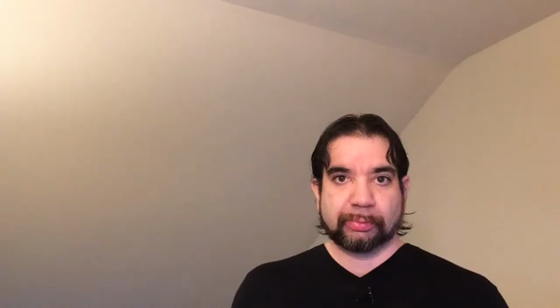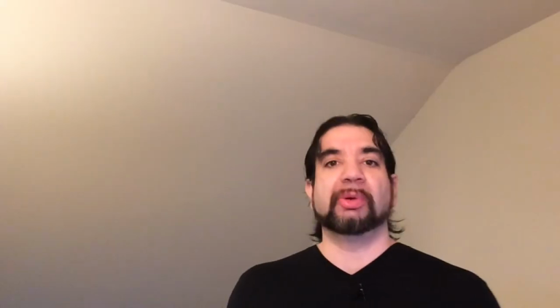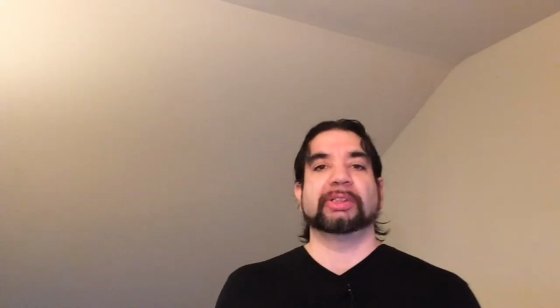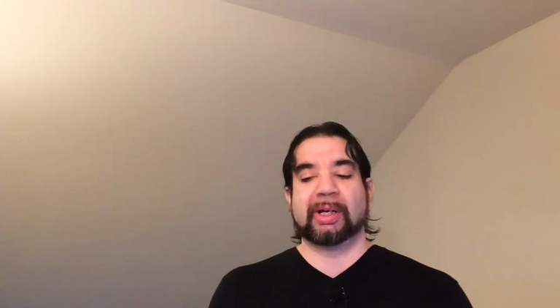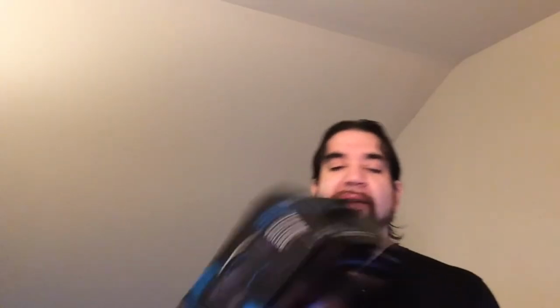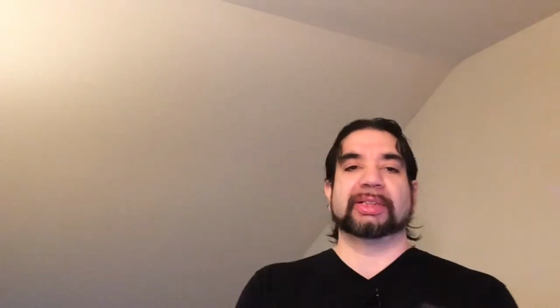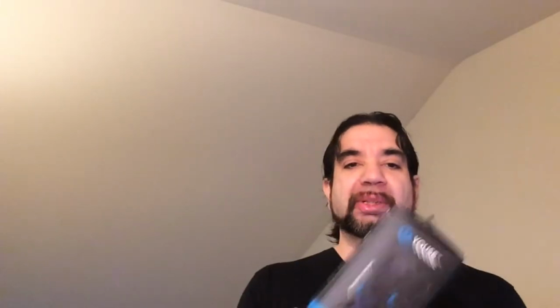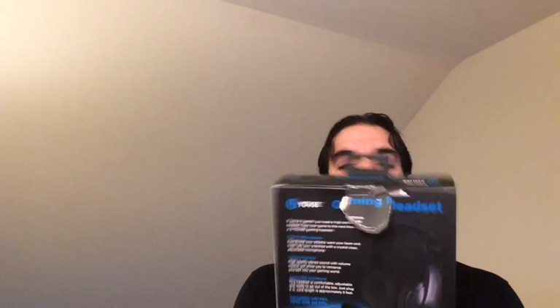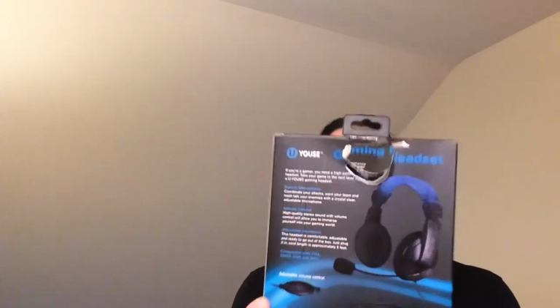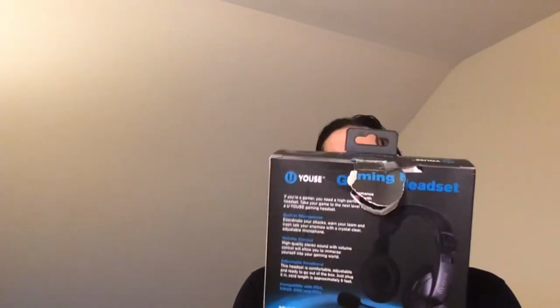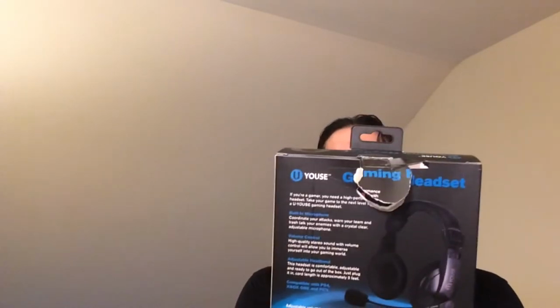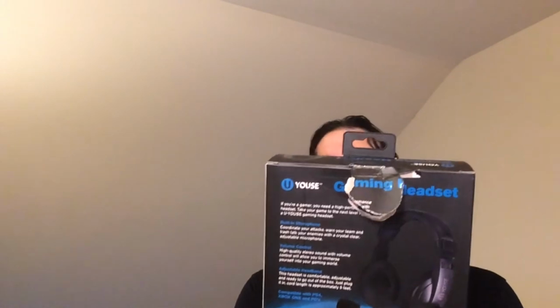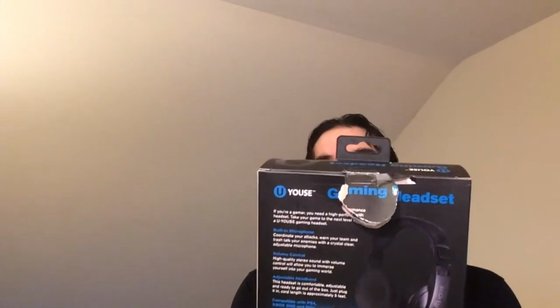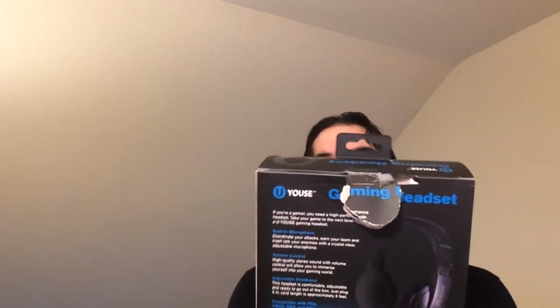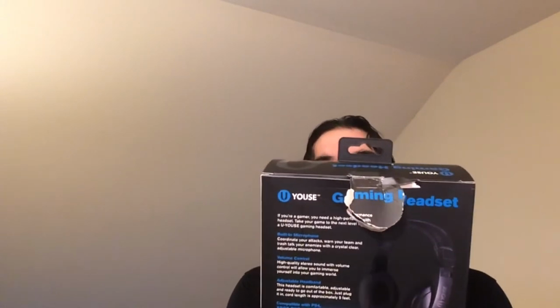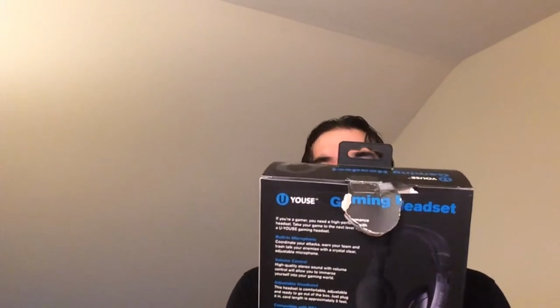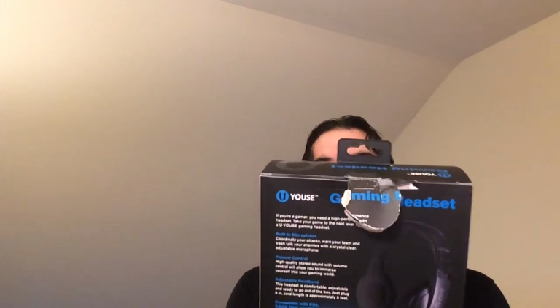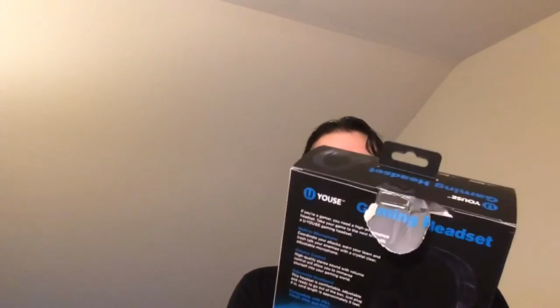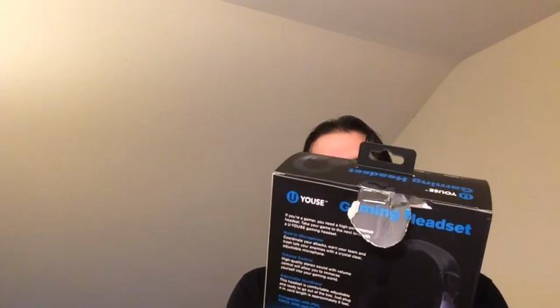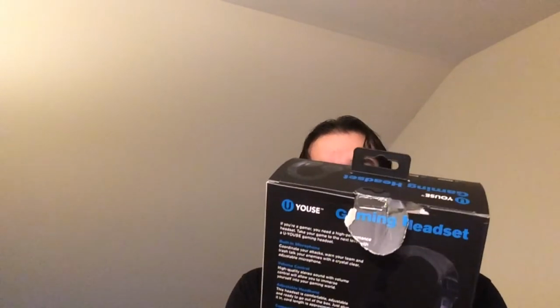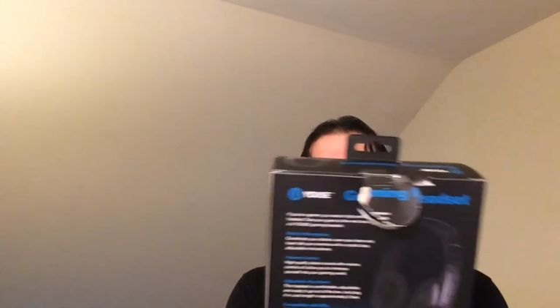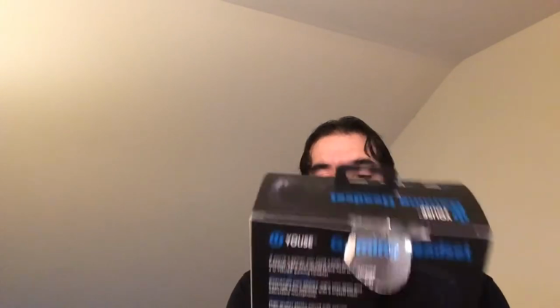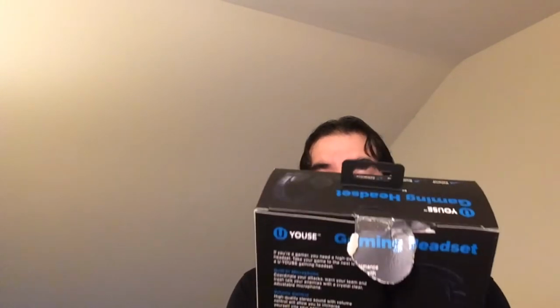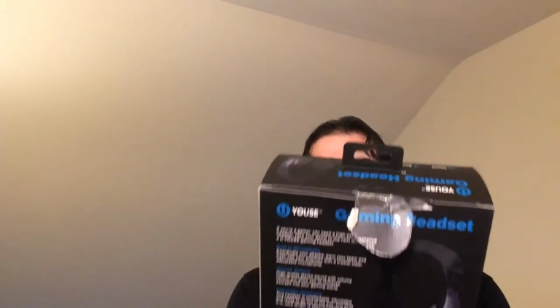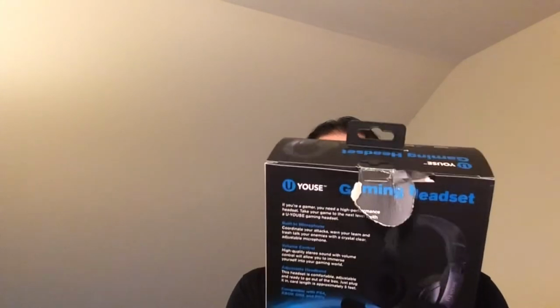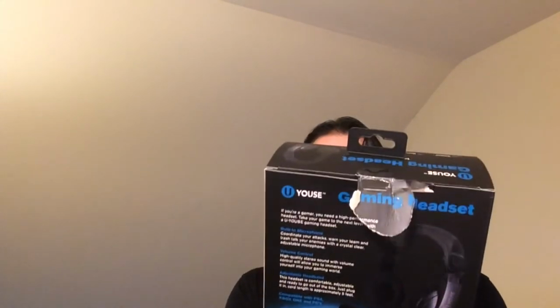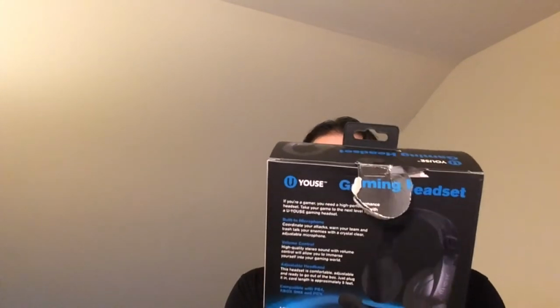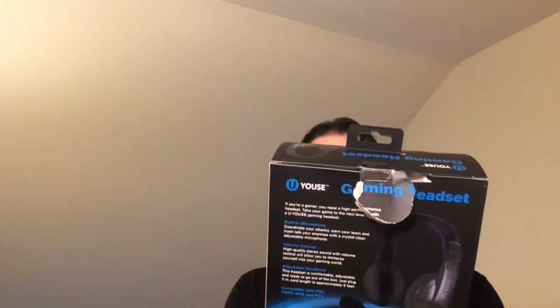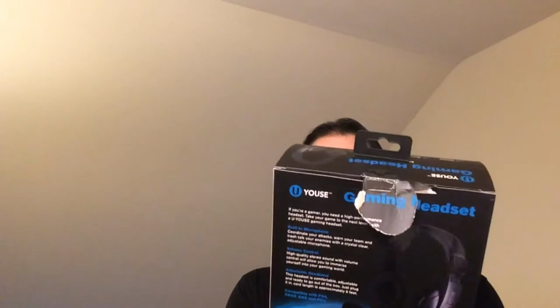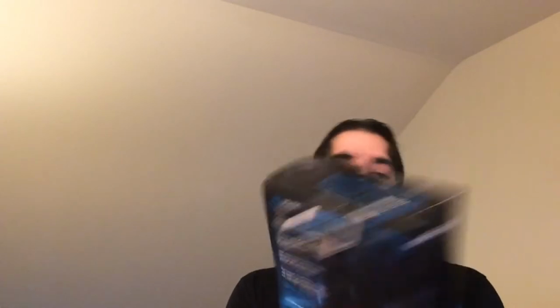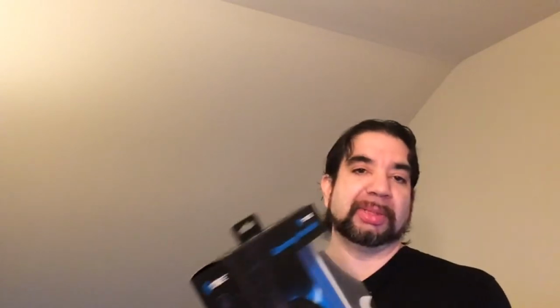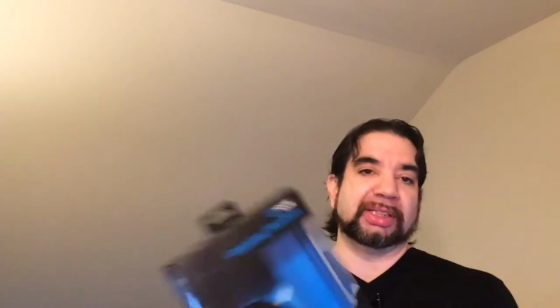Hey, welcome back to Triple R. Today we're going to take a look at the Yusei Gaming Headset for use with Xbox One, PS4, and PC.